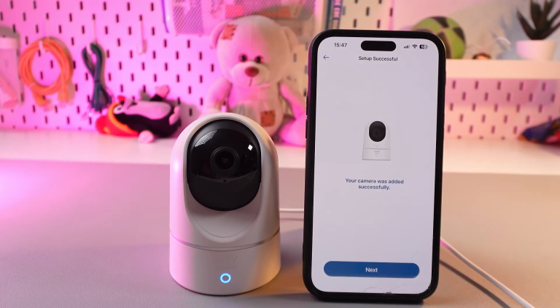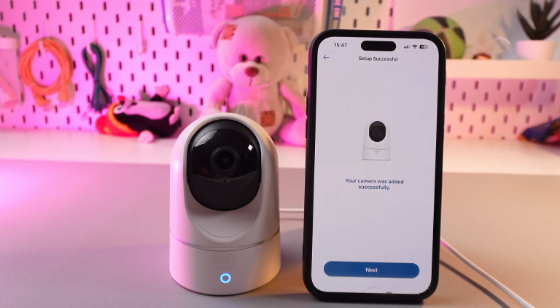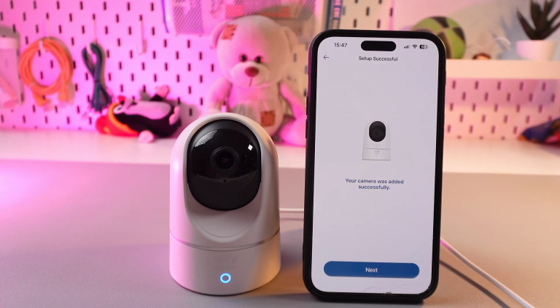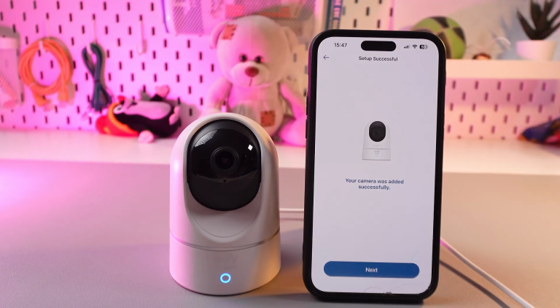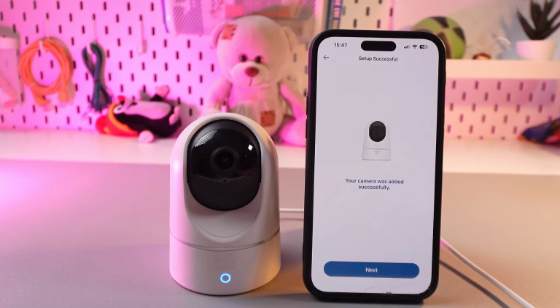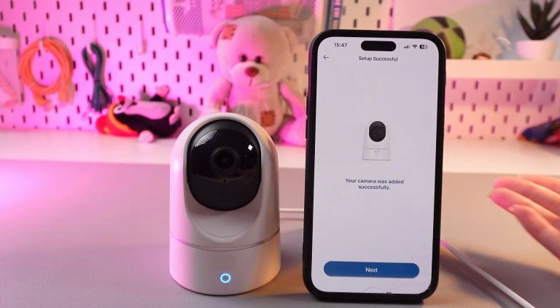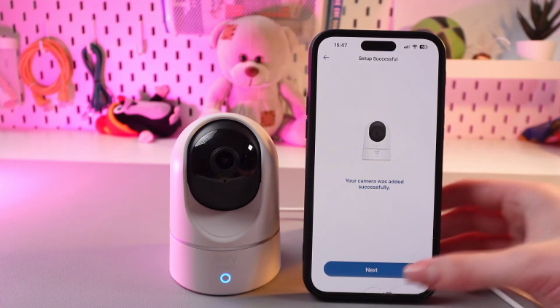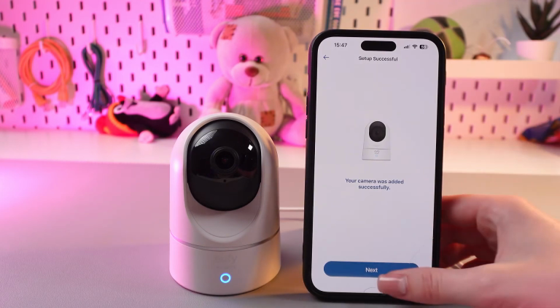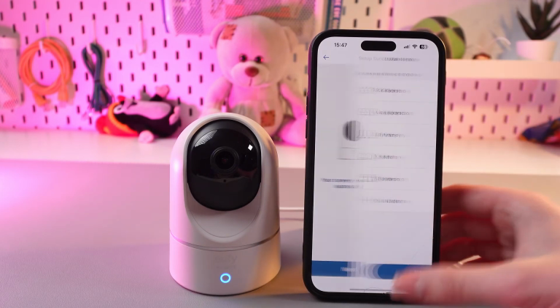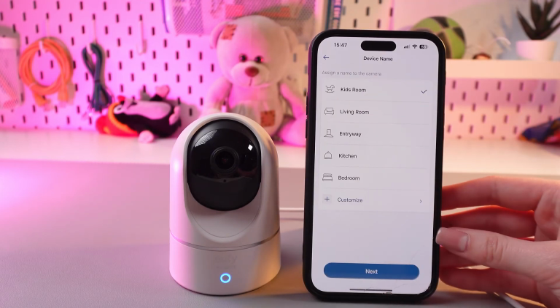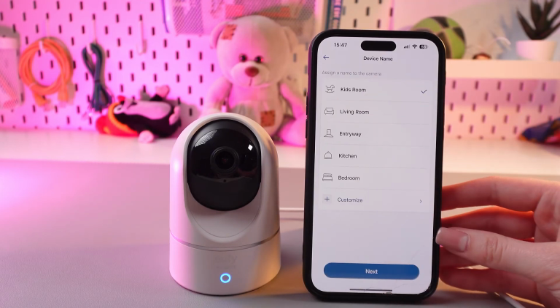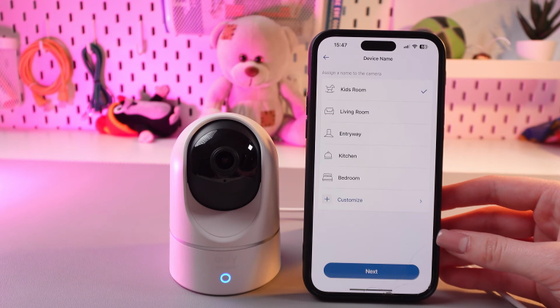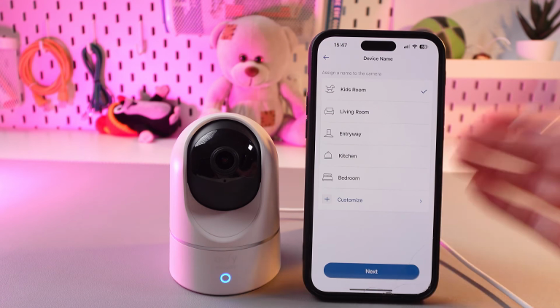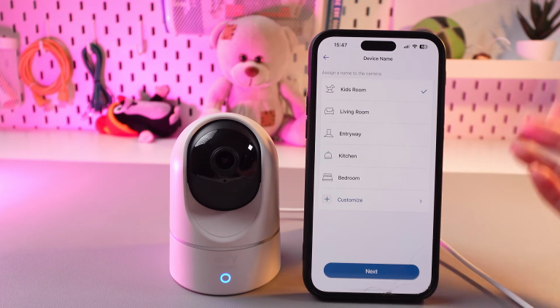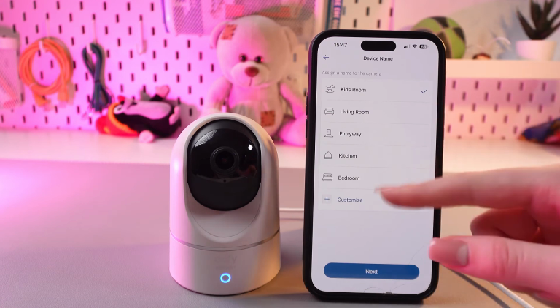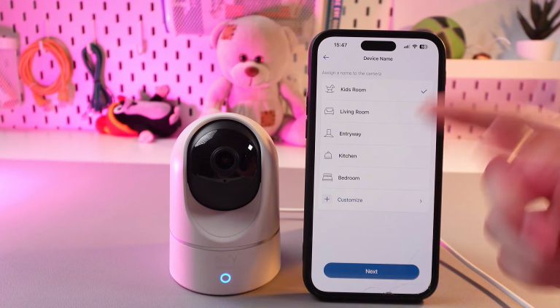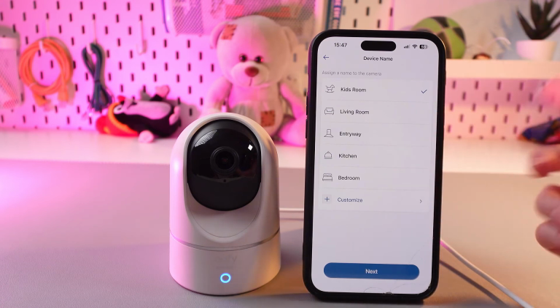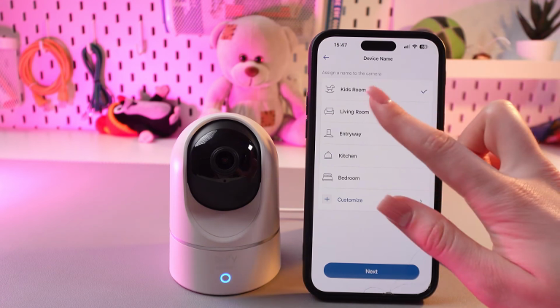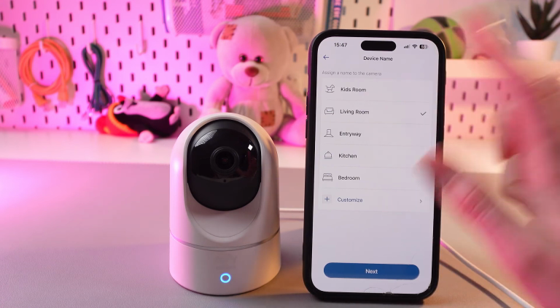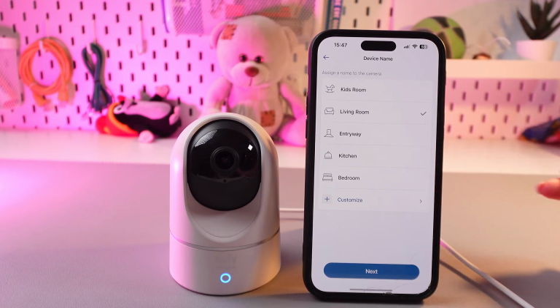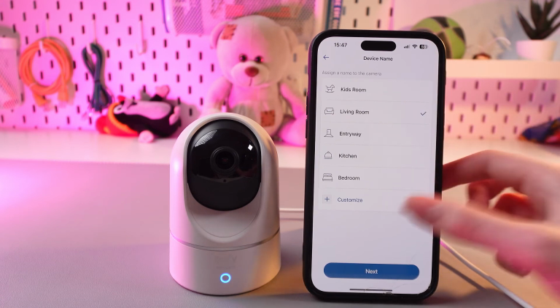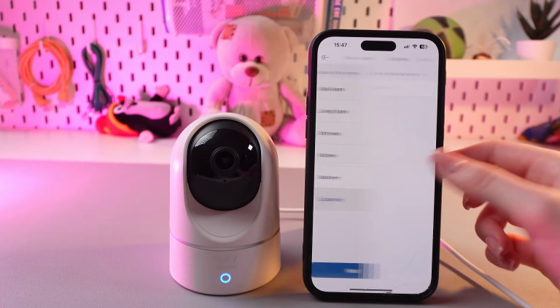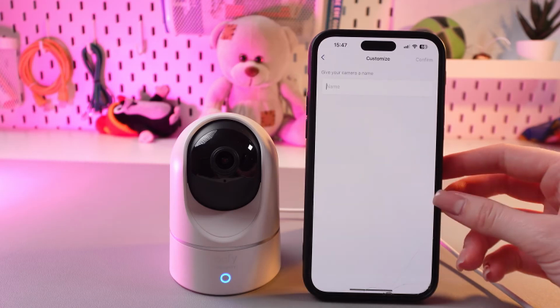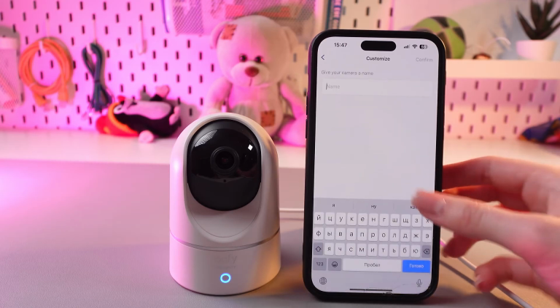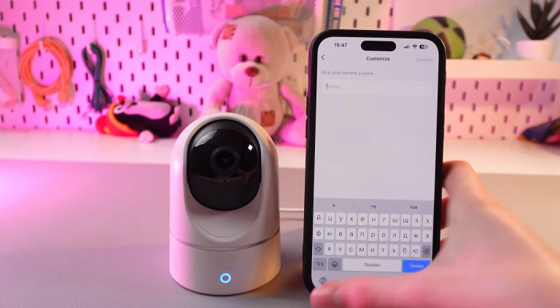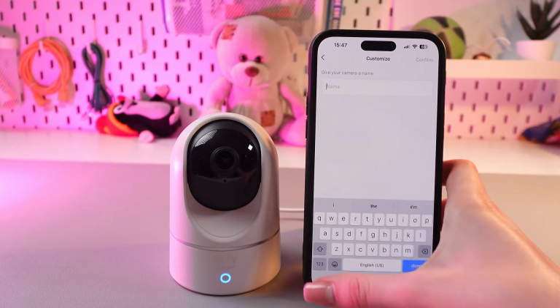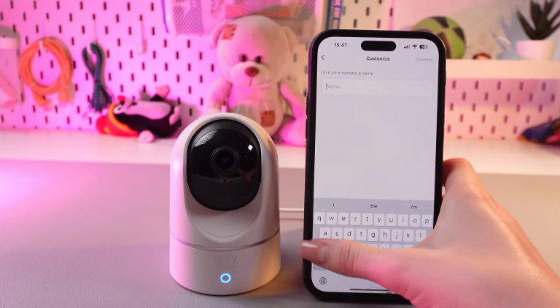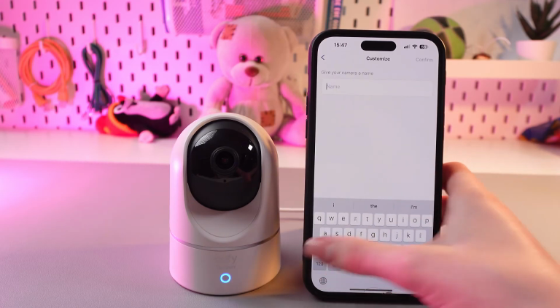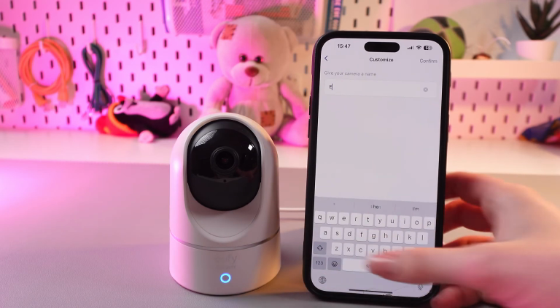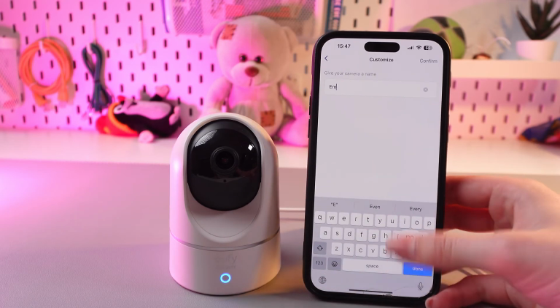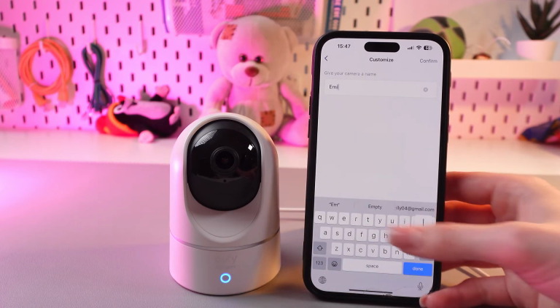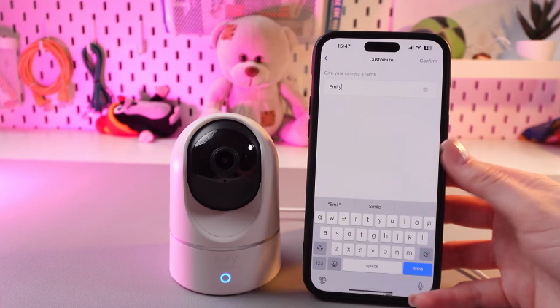Now the camera was added successfully and all that's left is to tap the next button and to choose the device's name. For example, you can choose living room or you can customize it and just name it yourself.